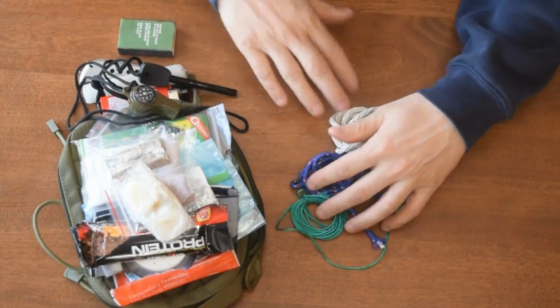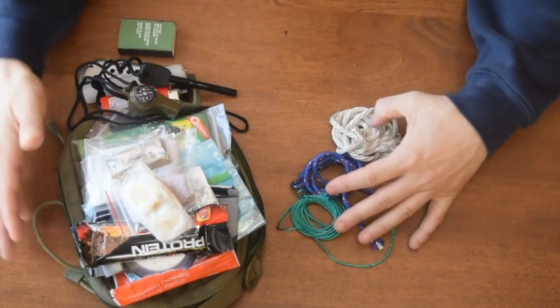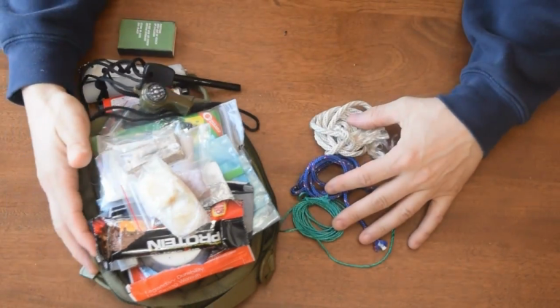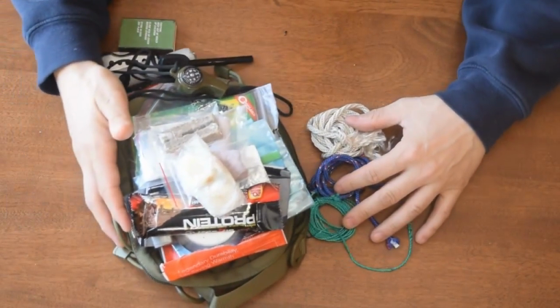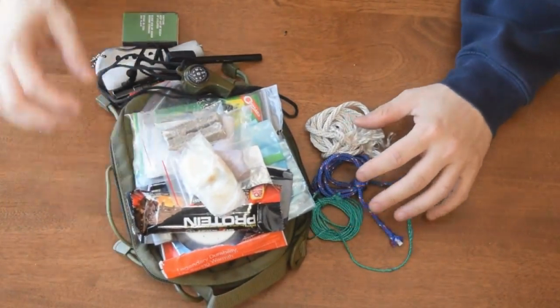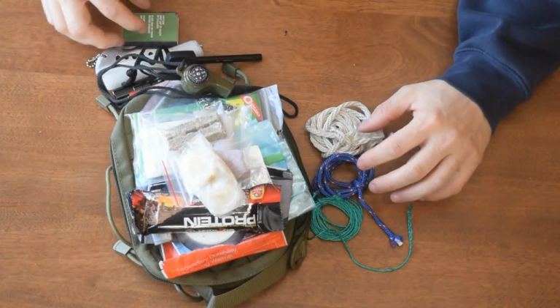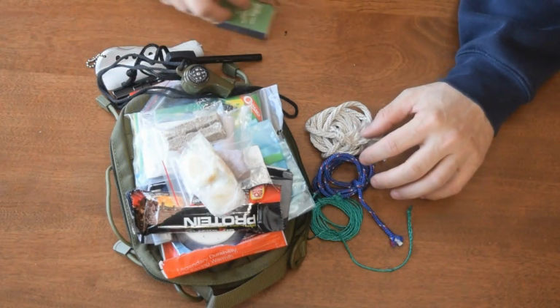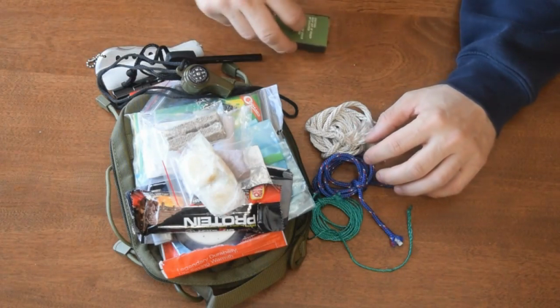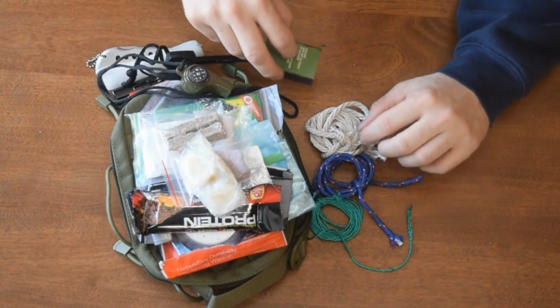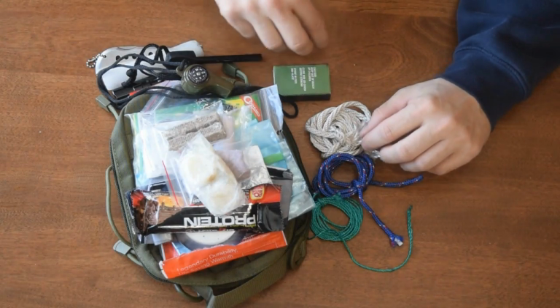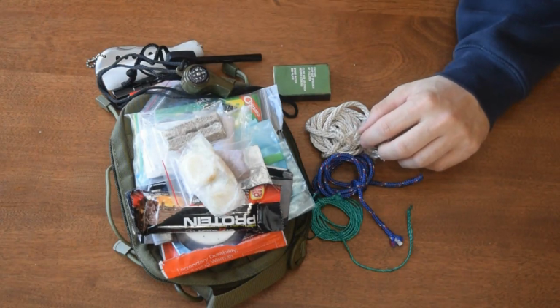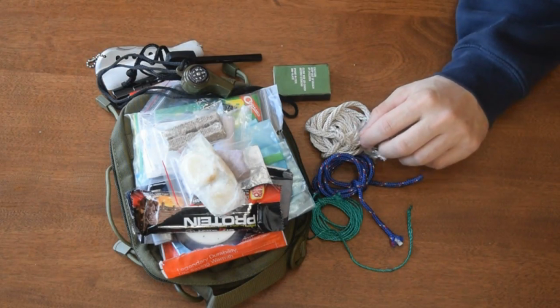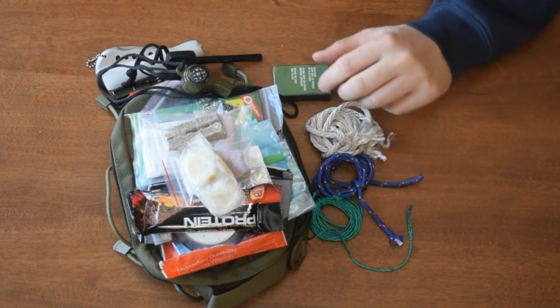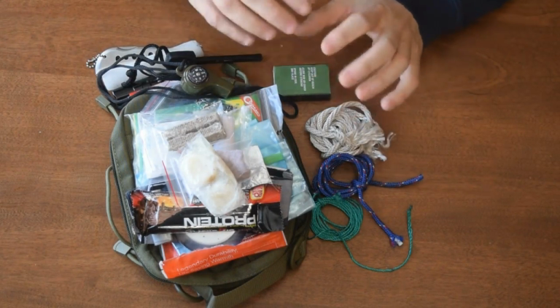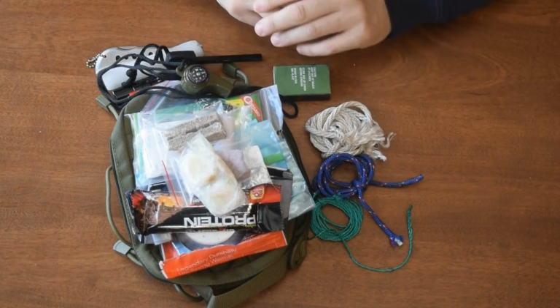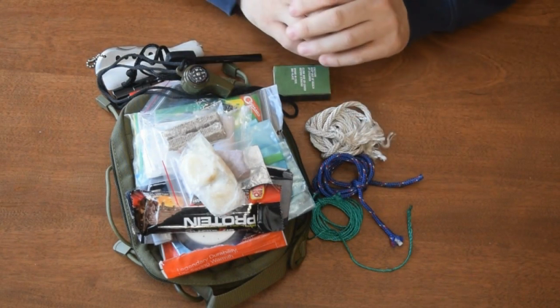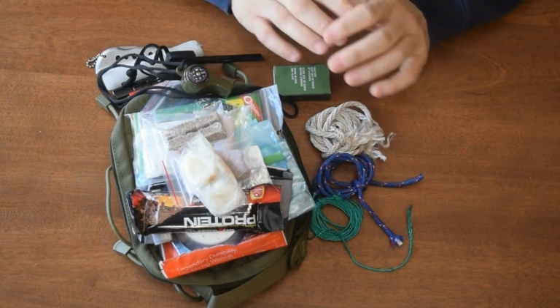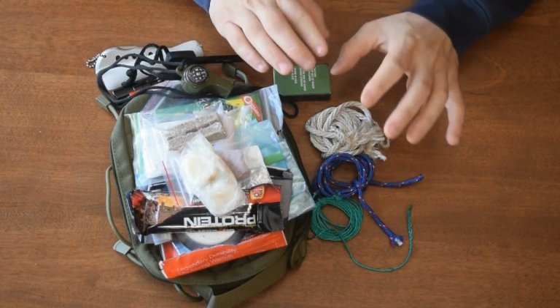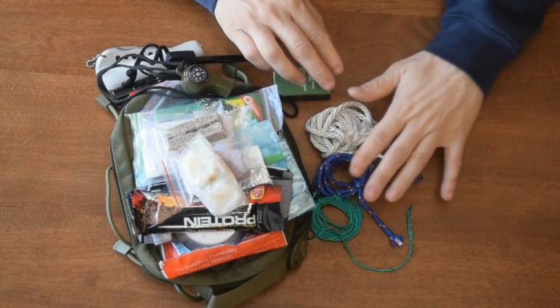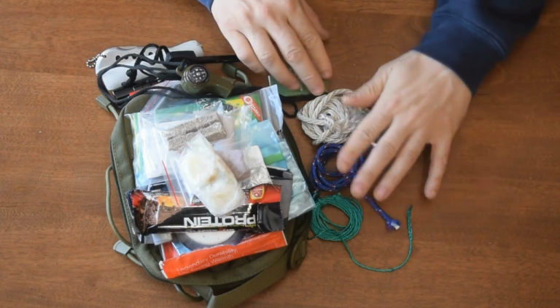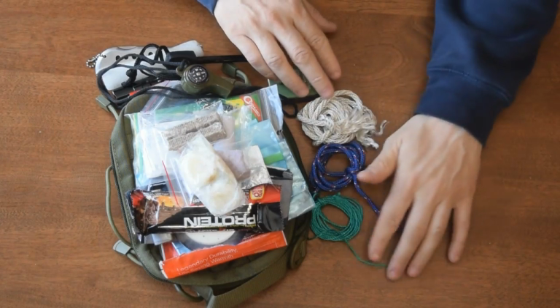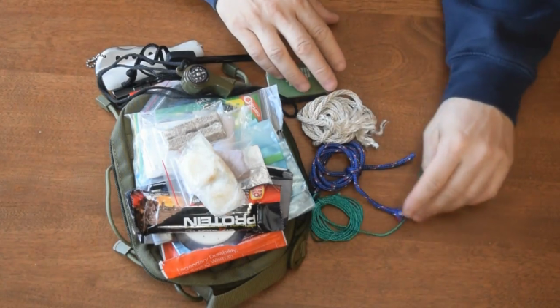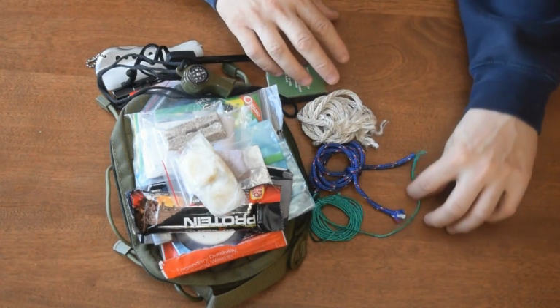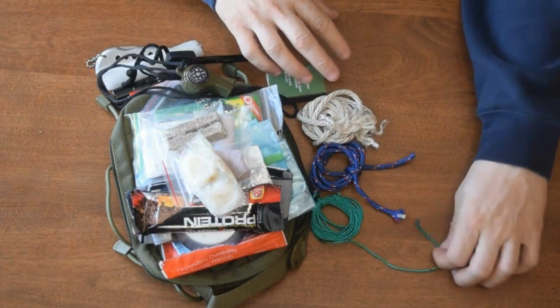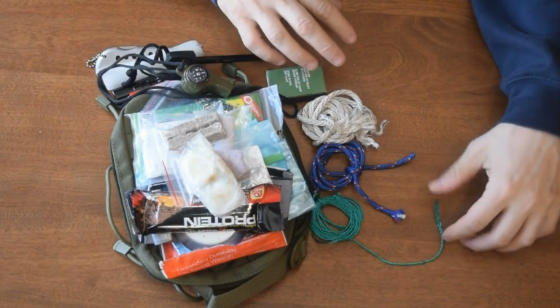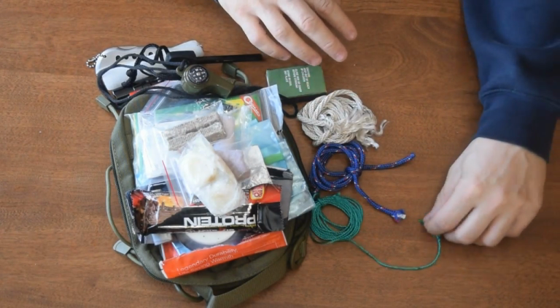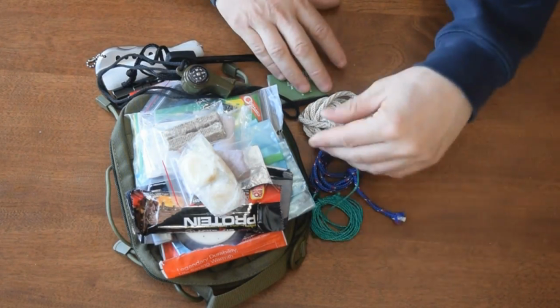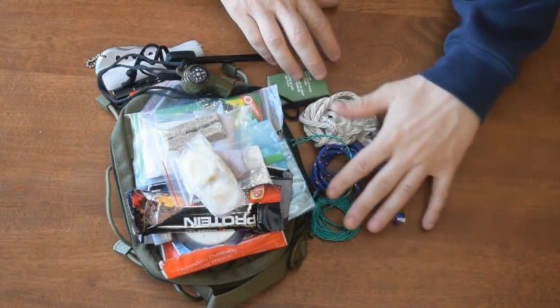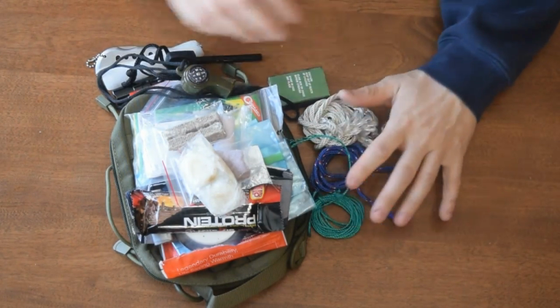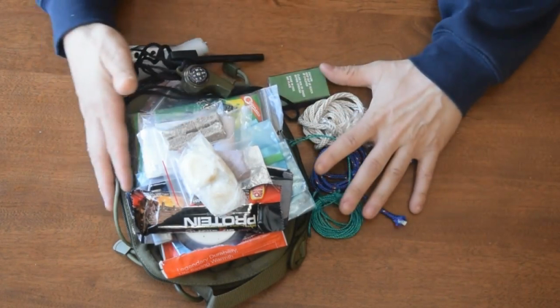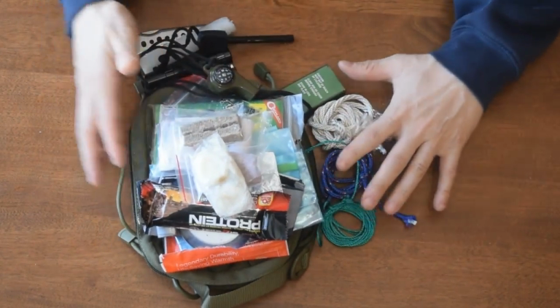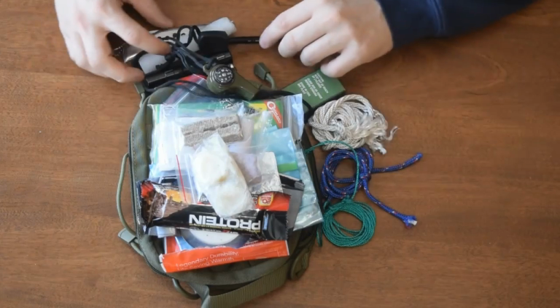What's missing from here is definitely some water purification tablets or a little mini water filter. That's something I'm going to add to this kit.